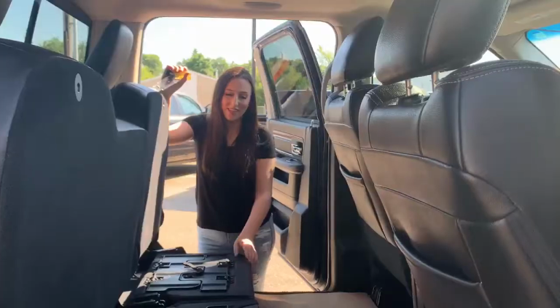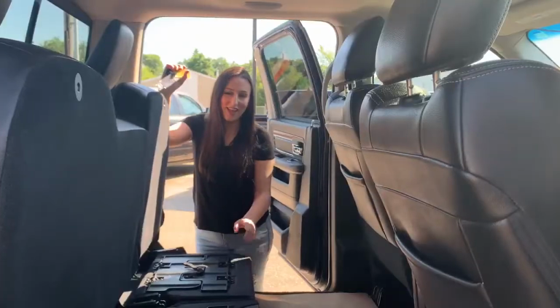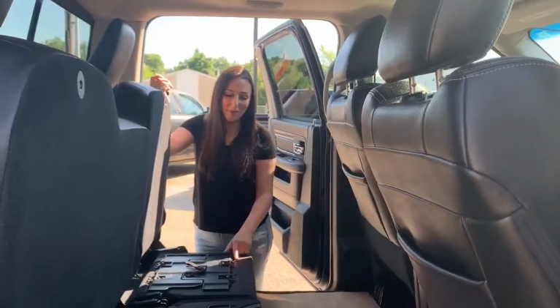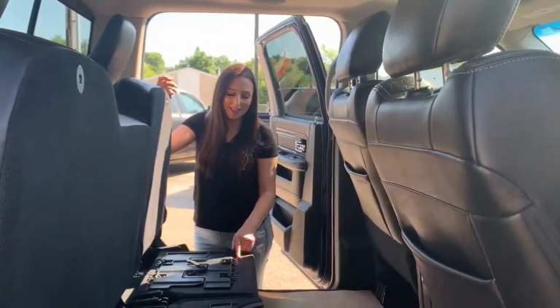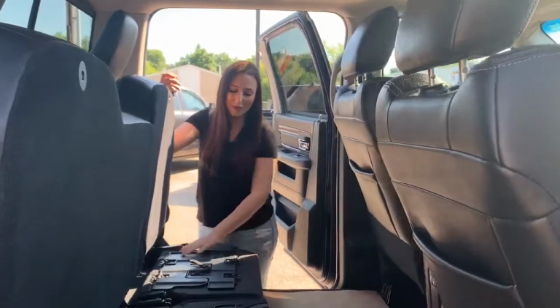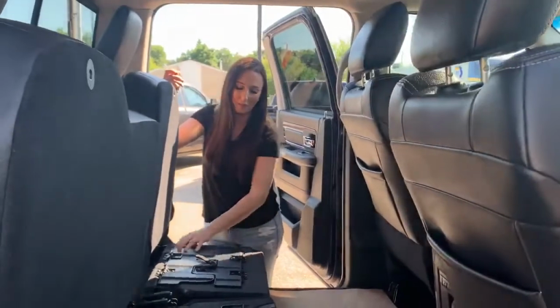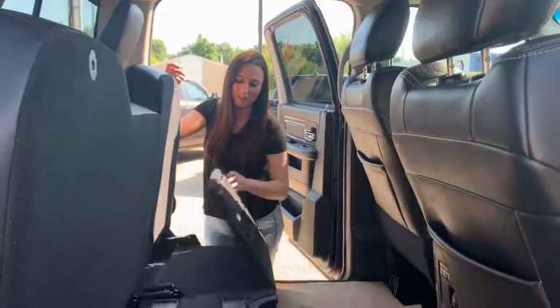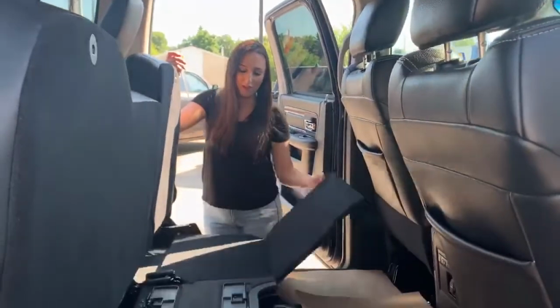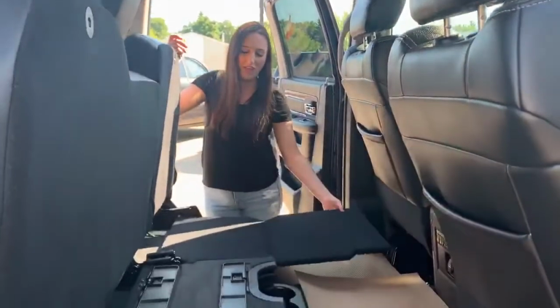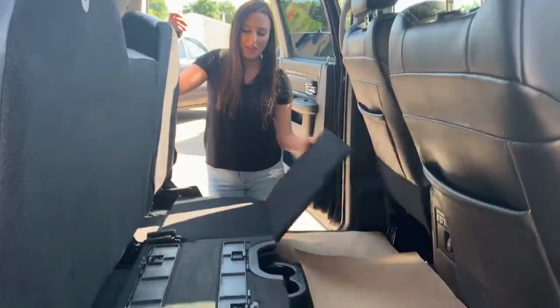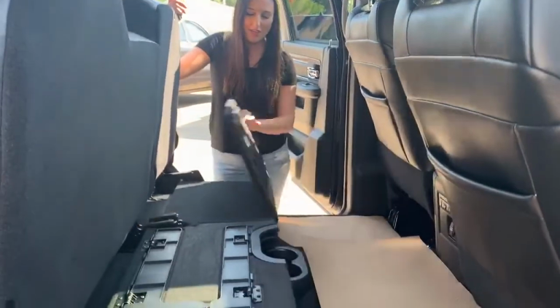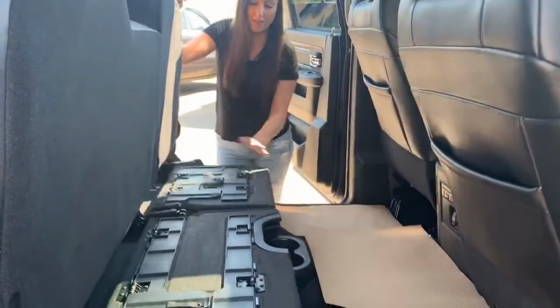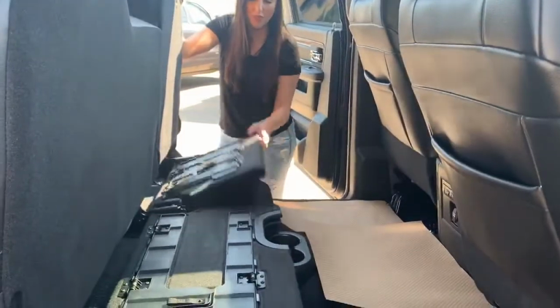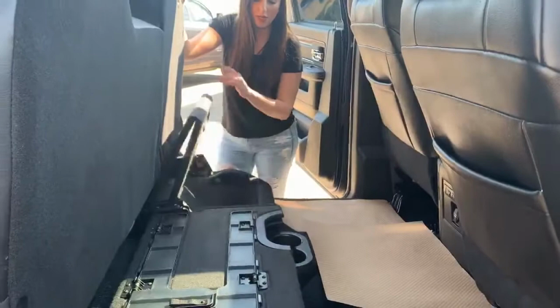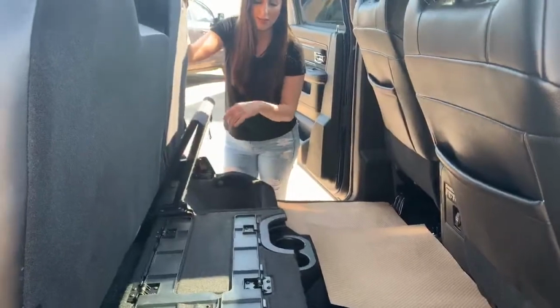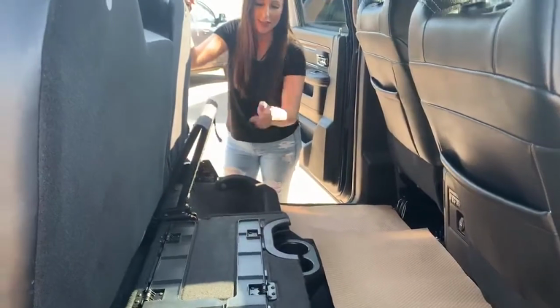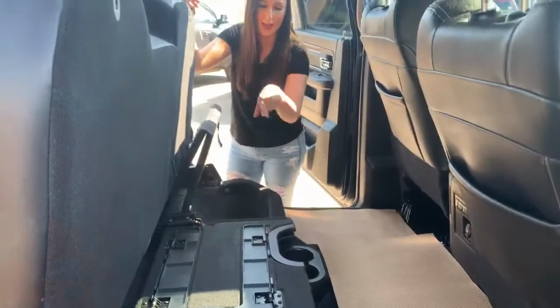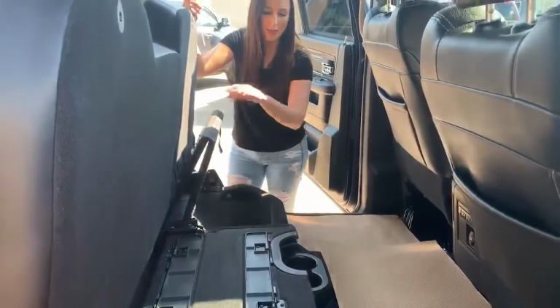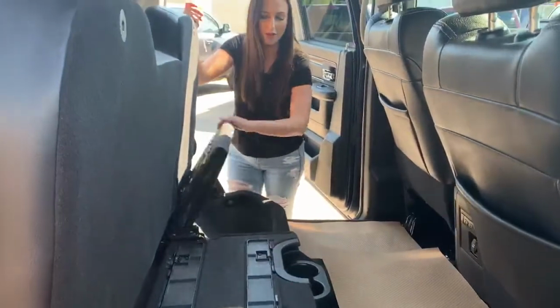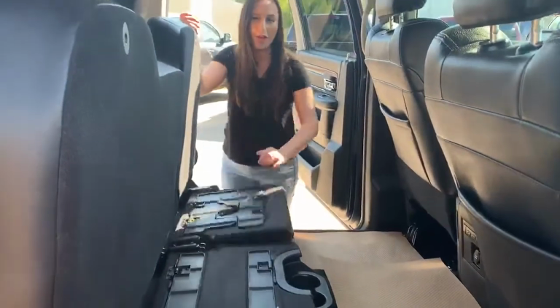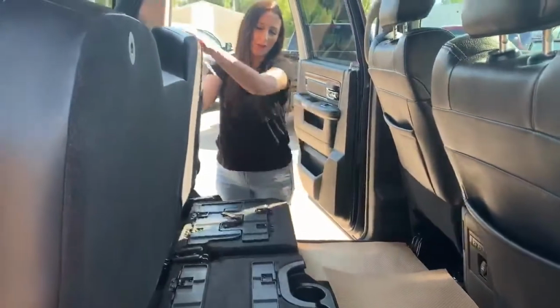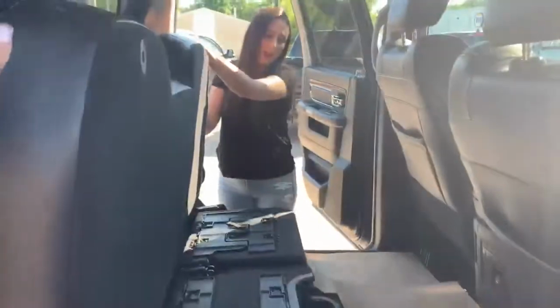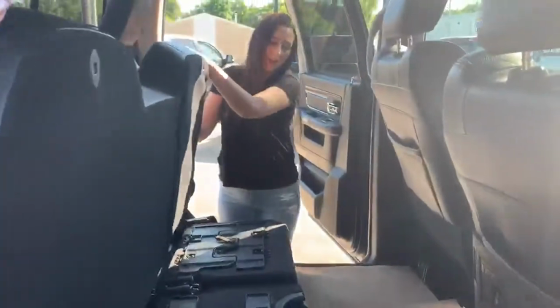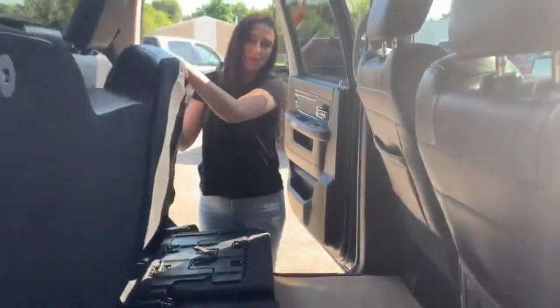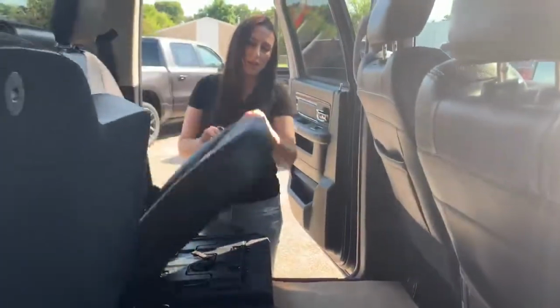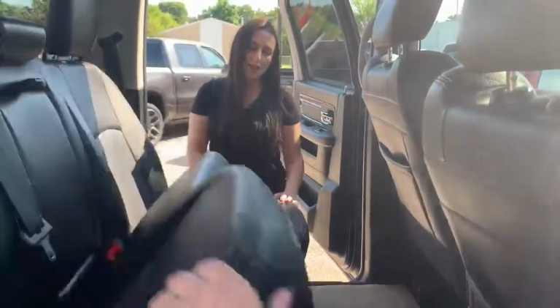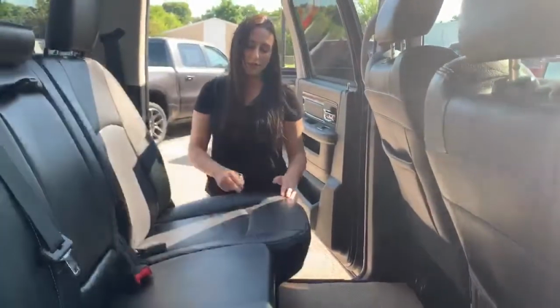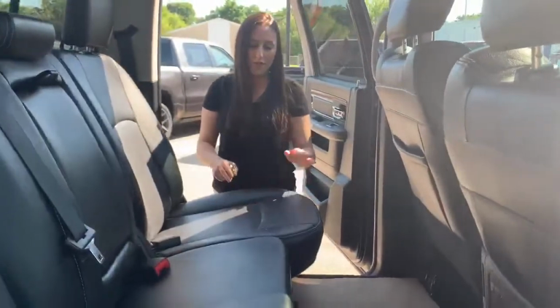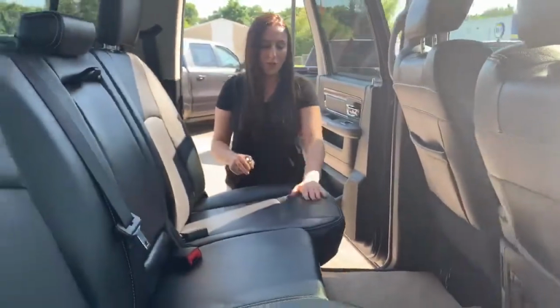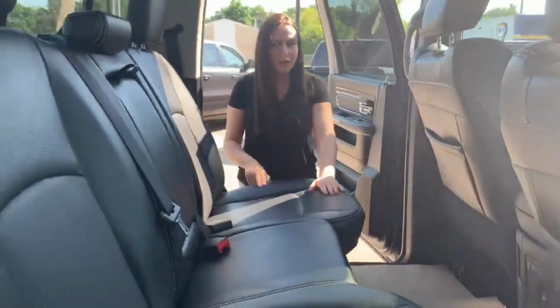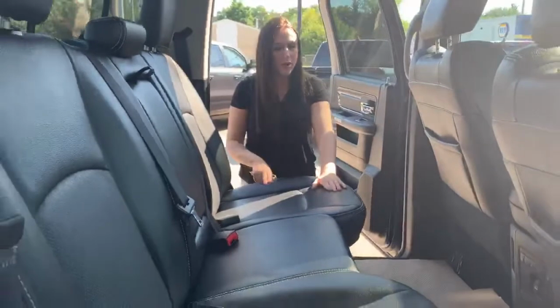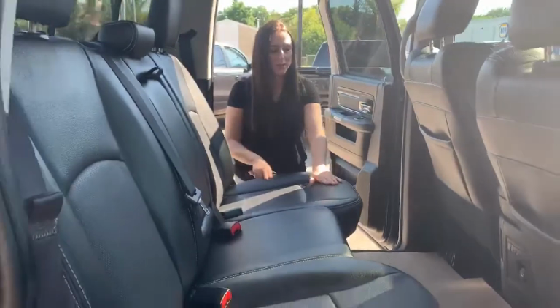In the back seat you can fold this all out flat, and then you have storage underneath this side and a sub under there. You can fold these down, and you do have heated rears as well.